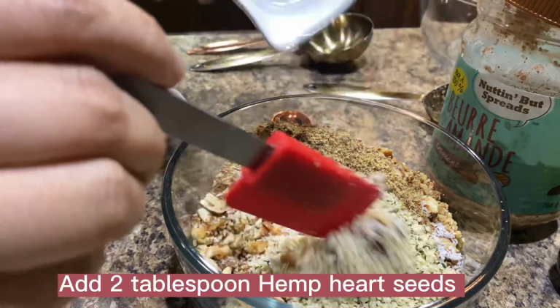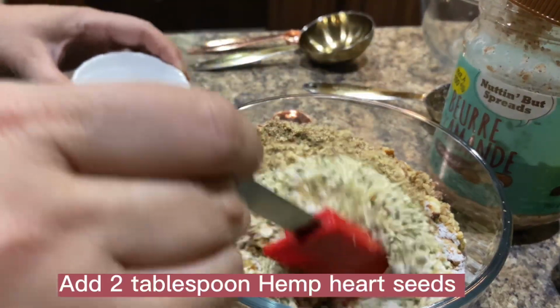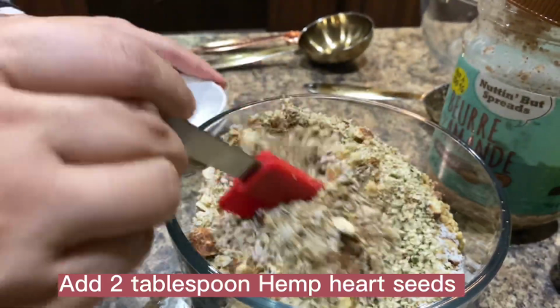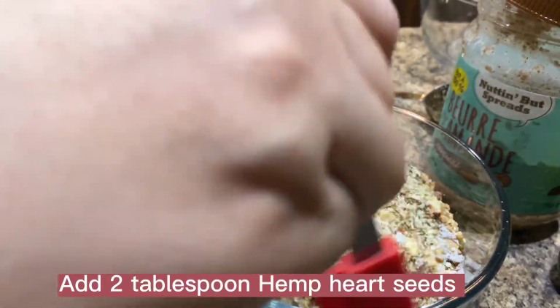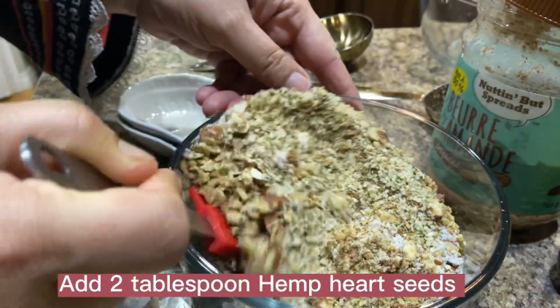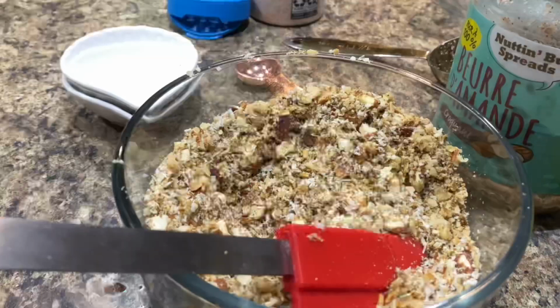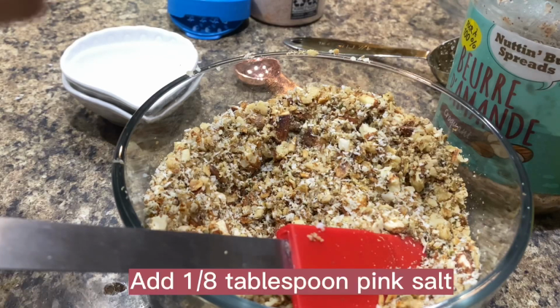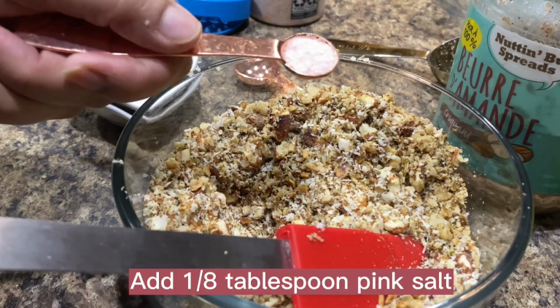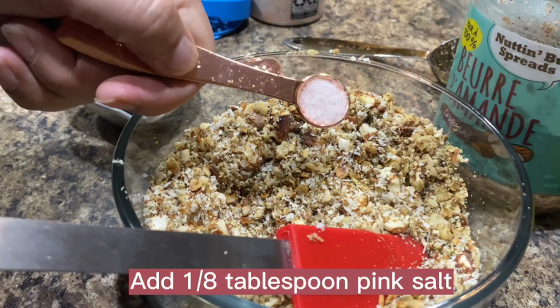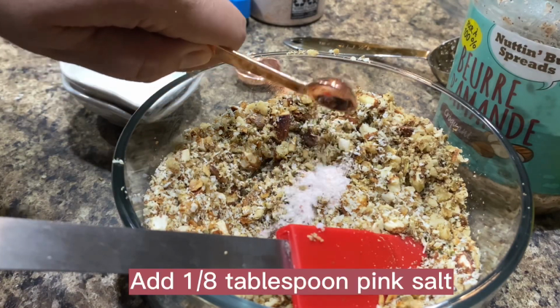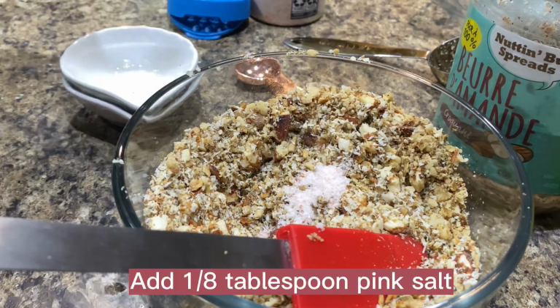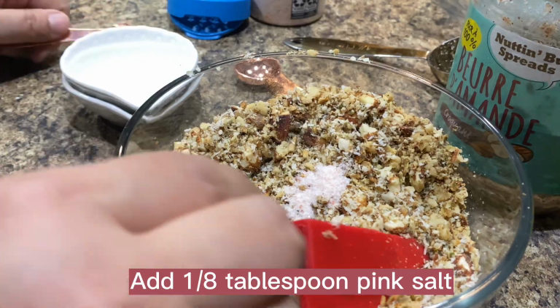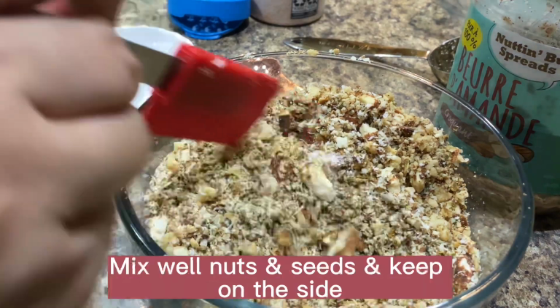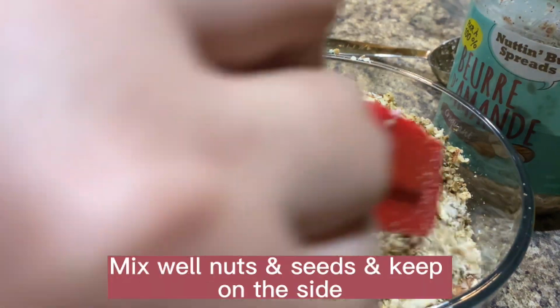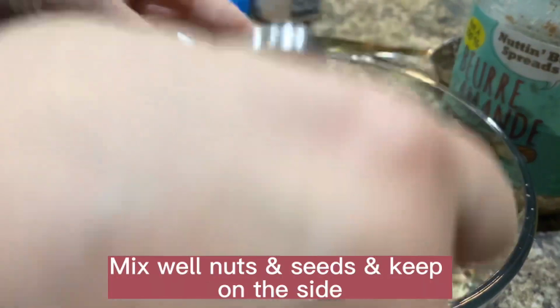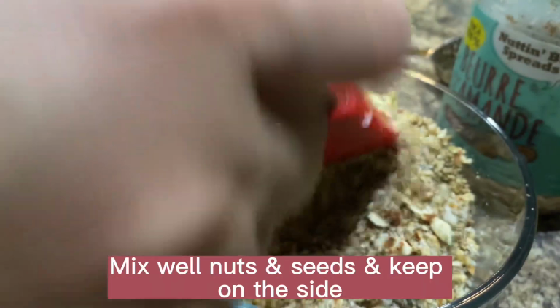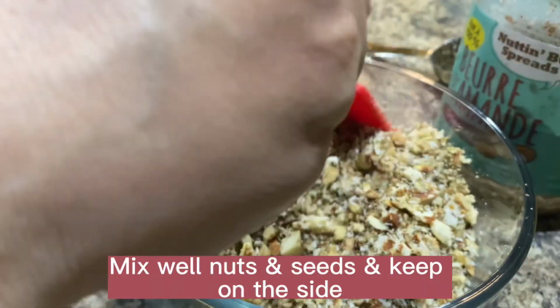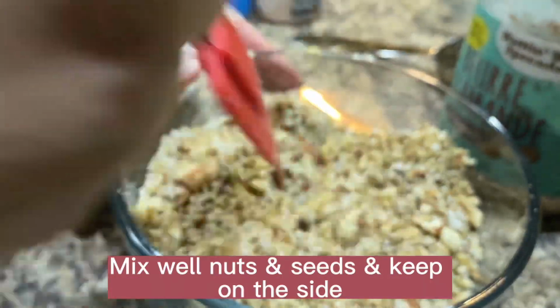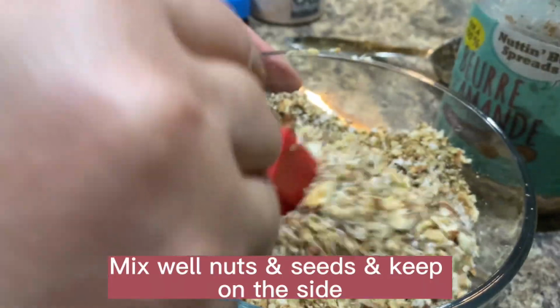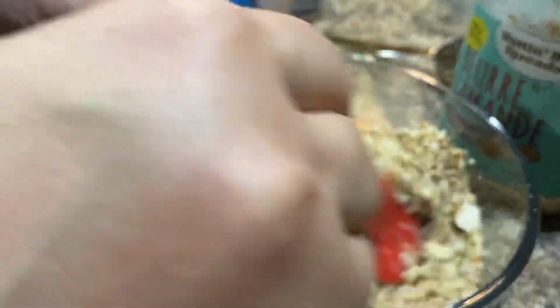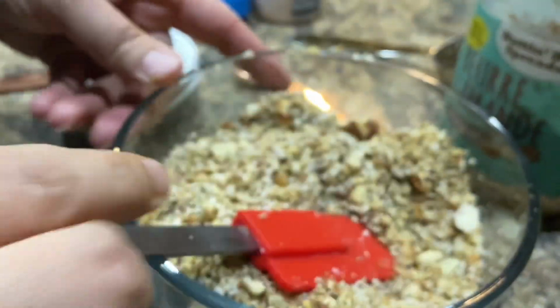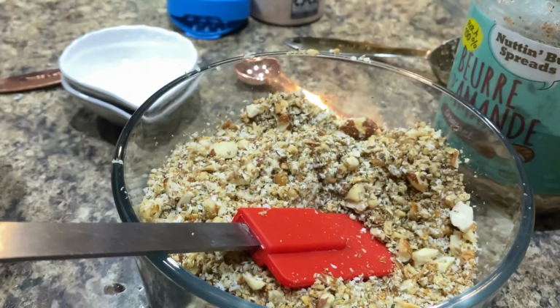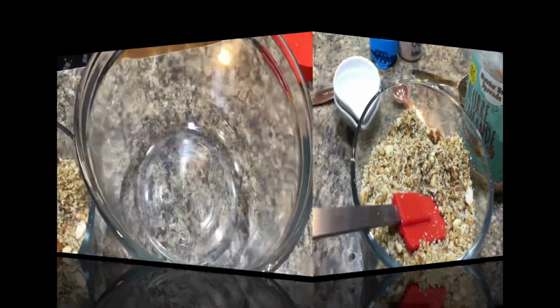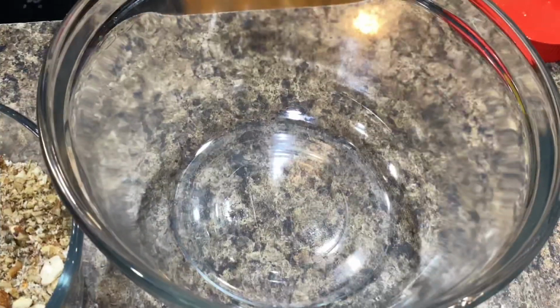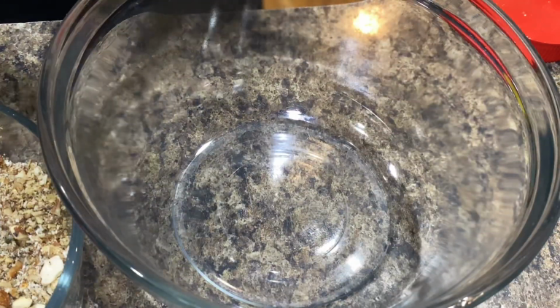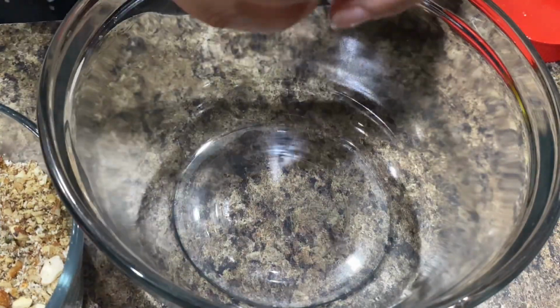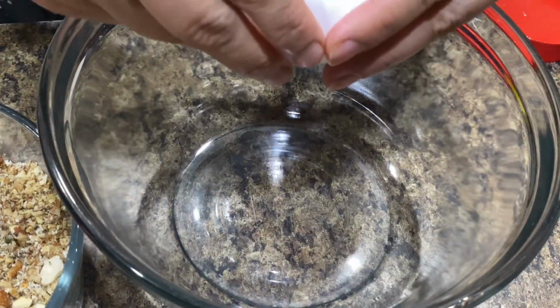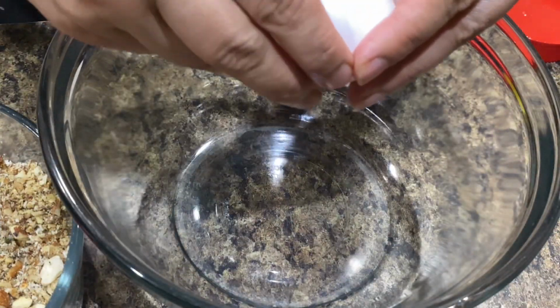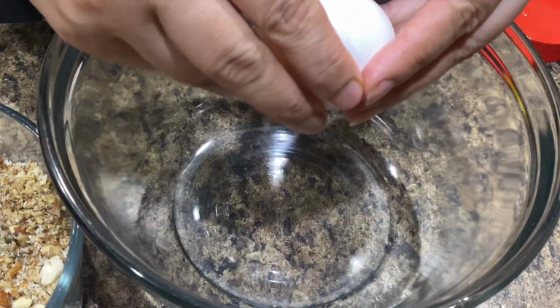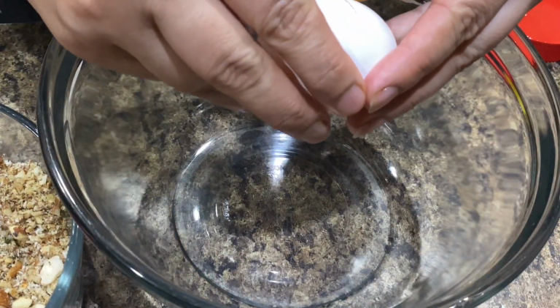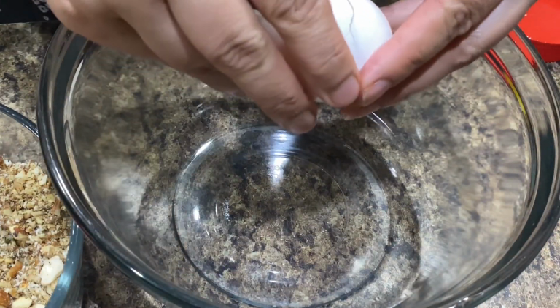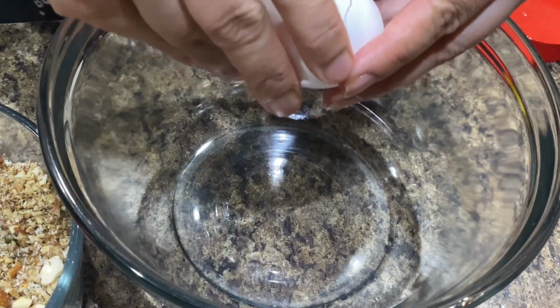Add a quarter cup unsweetened coconut flakes, 2 tablespoons flax seed meal, 2 tablespoons hemp heart seeds, and 1/8 tablespoon pink salt. Mix all dry ingredients in one bowl and keep on the side.